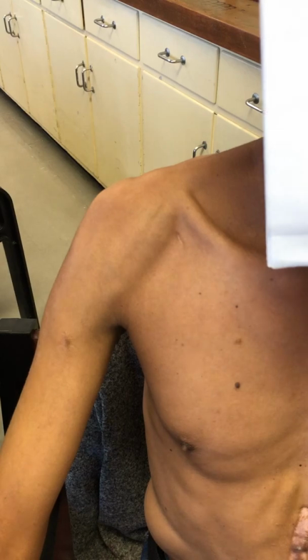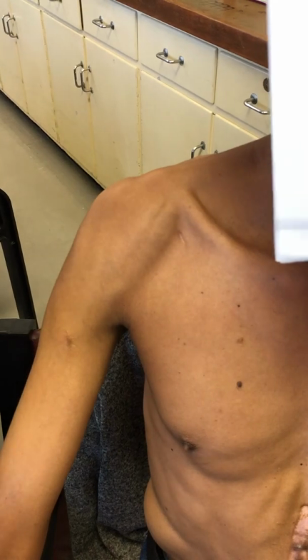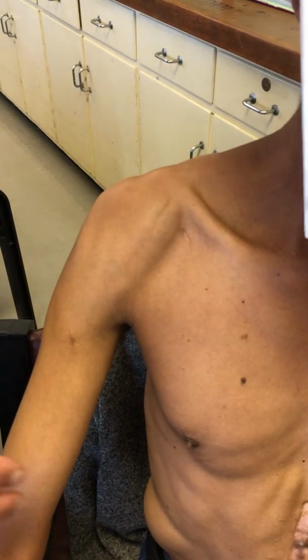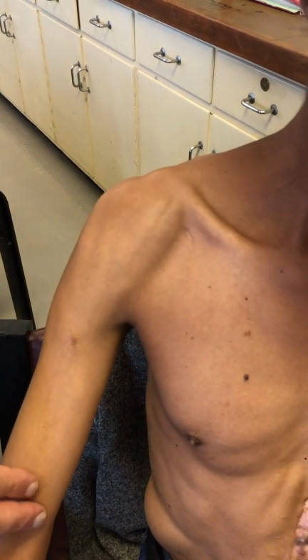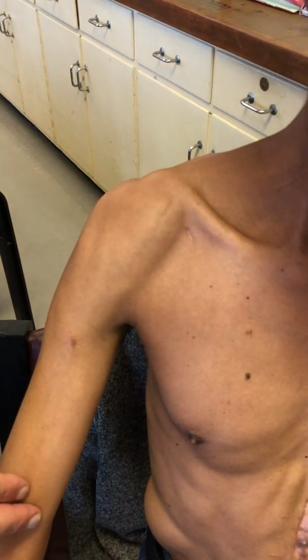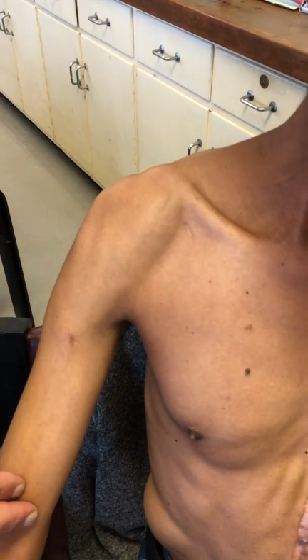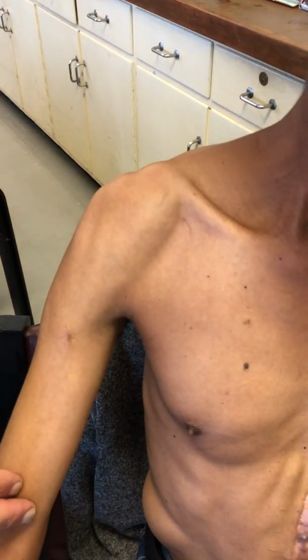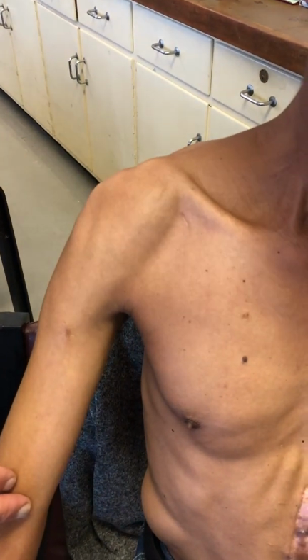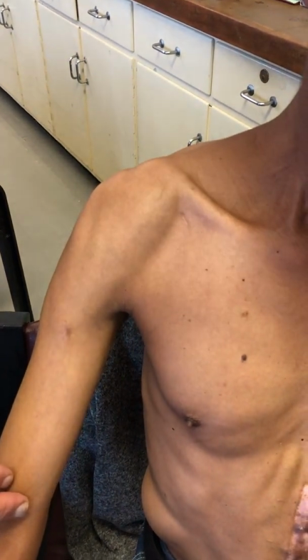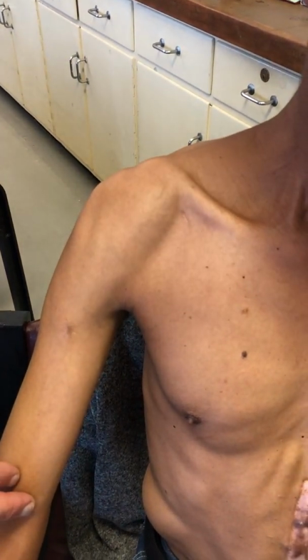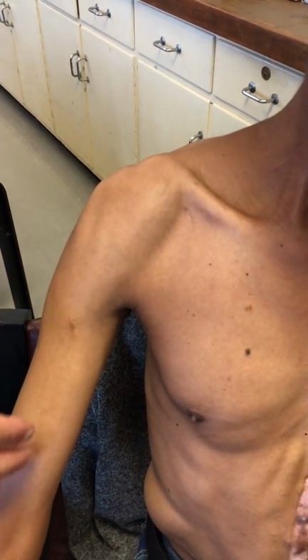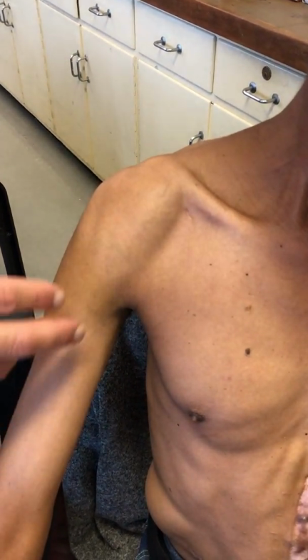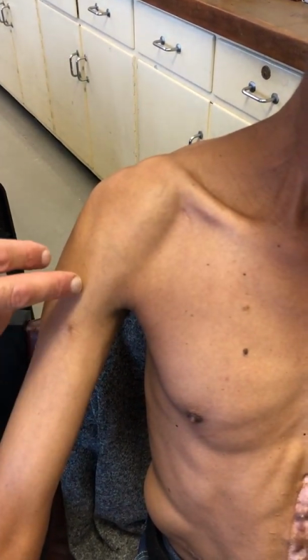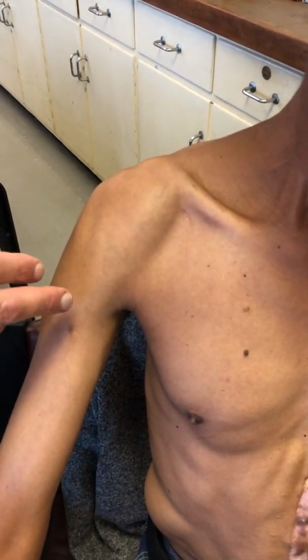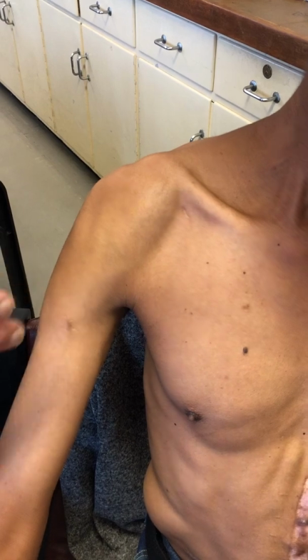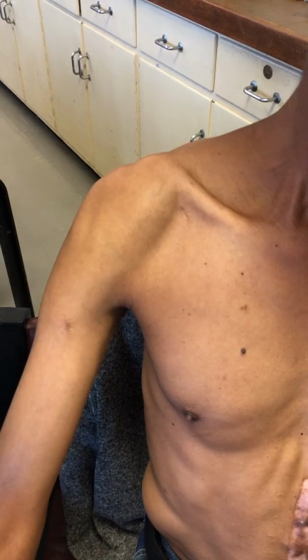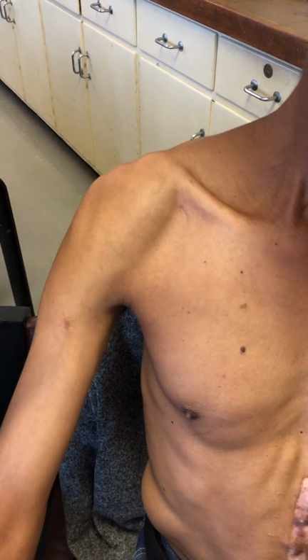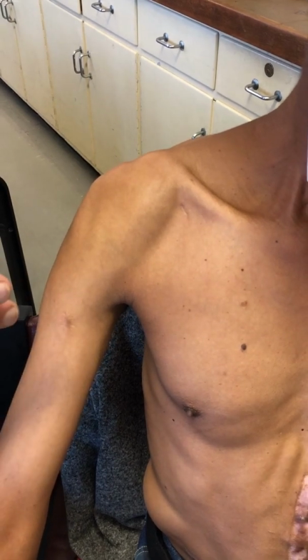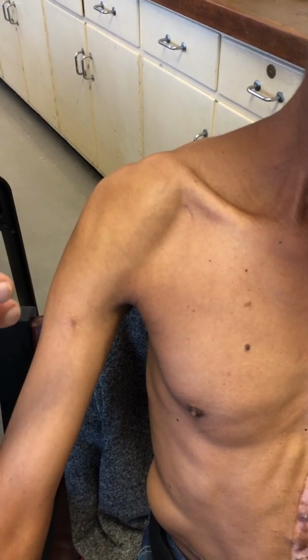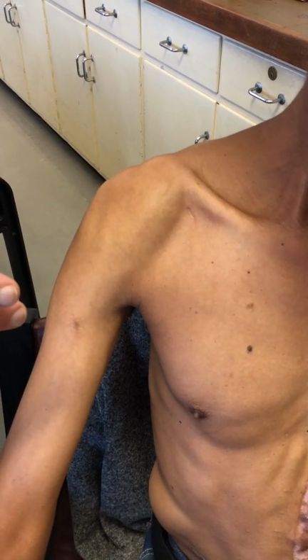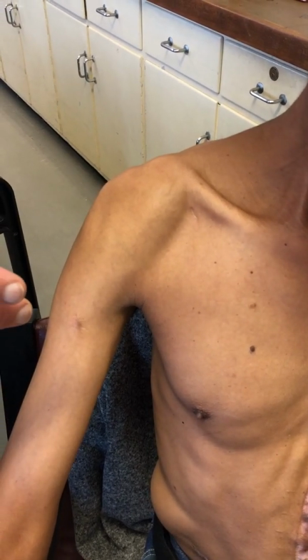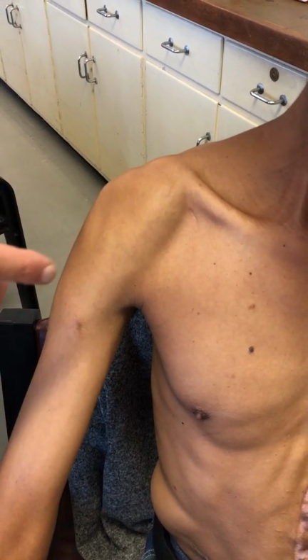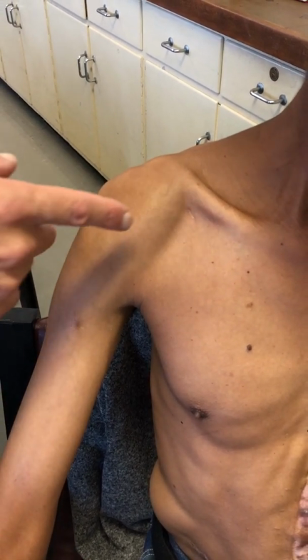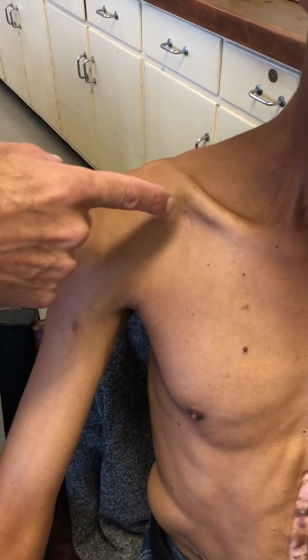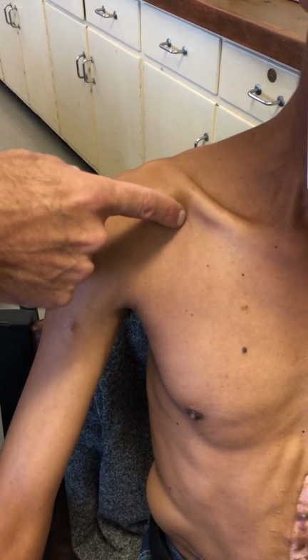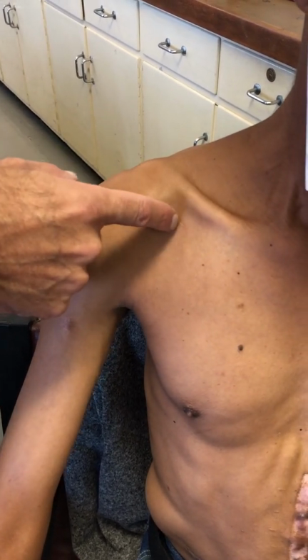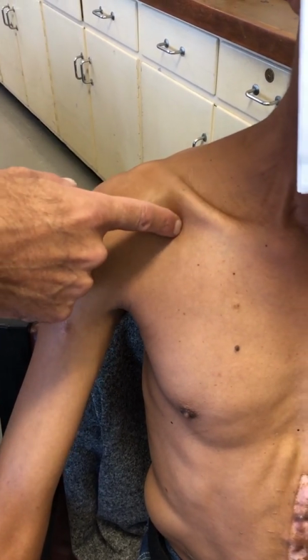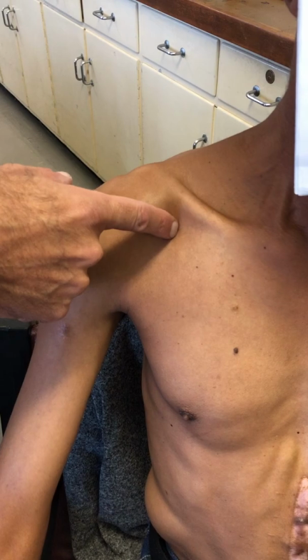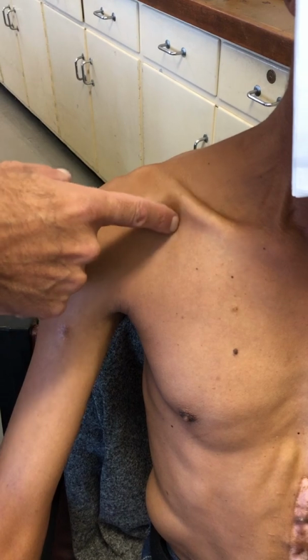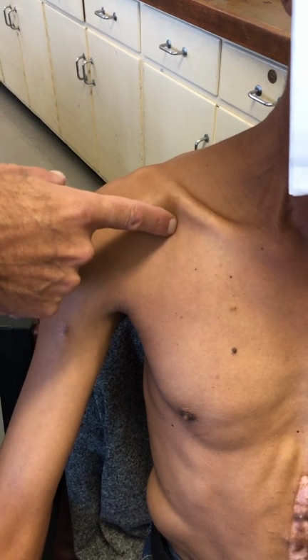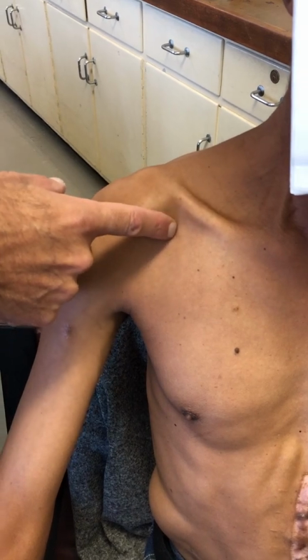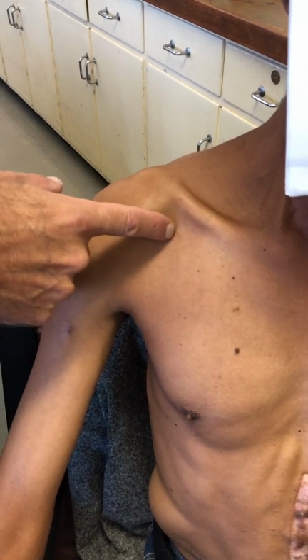This is a good exam case. This is a gentleman who's now coming up for two years following an infraclavicular gunshot wound to the right brachial plexus.